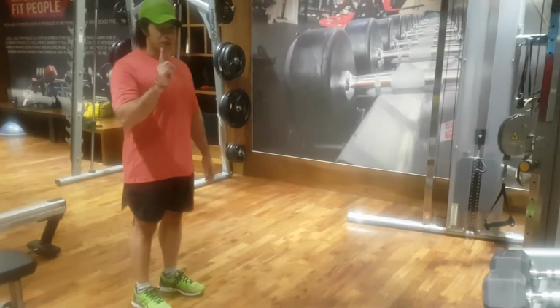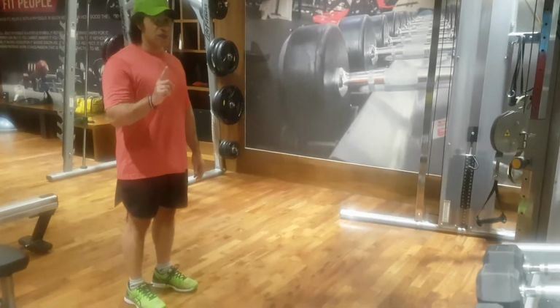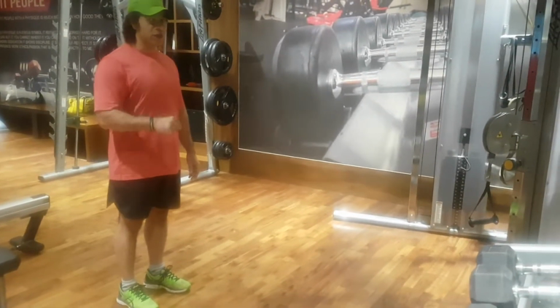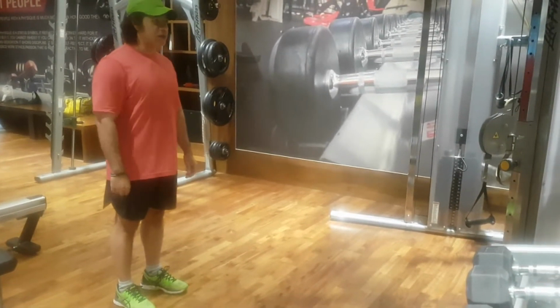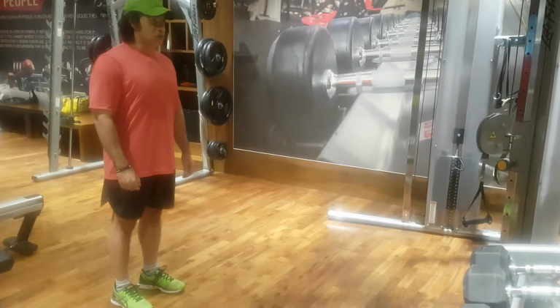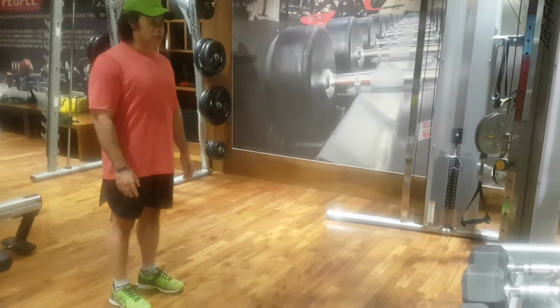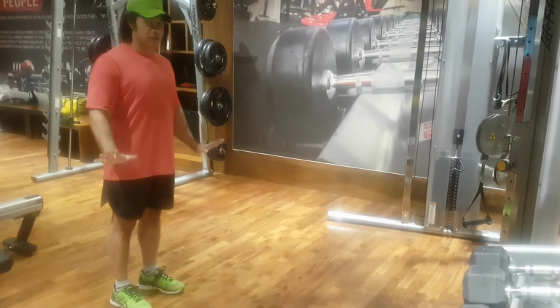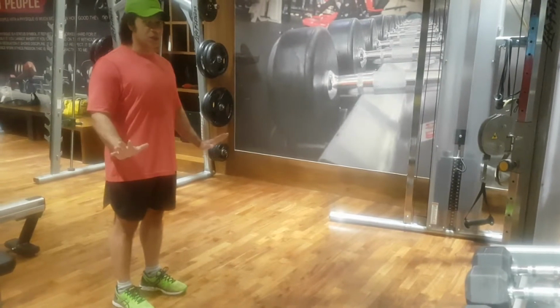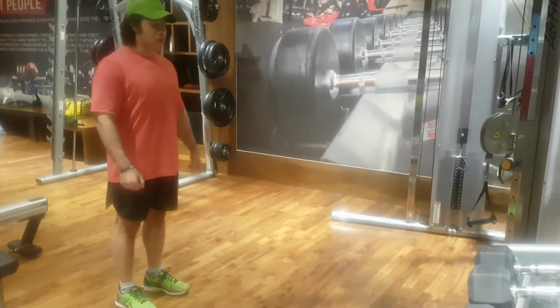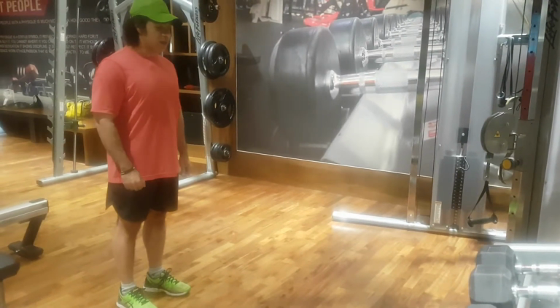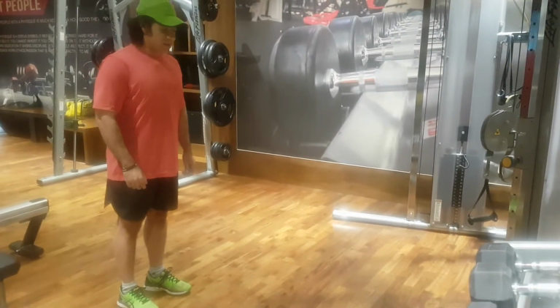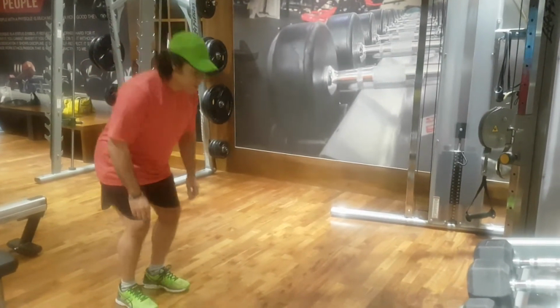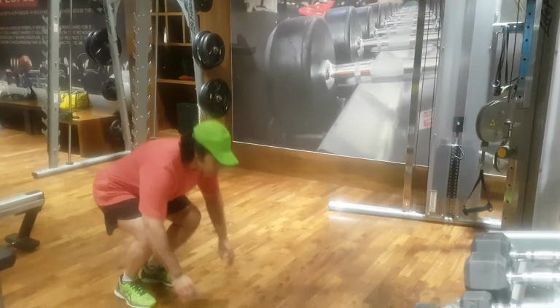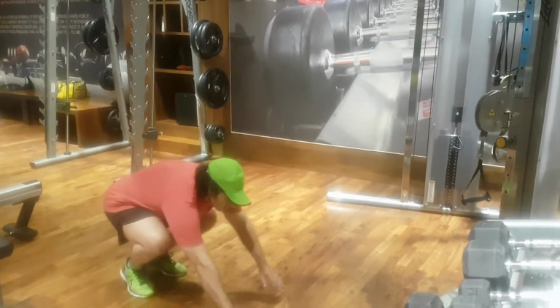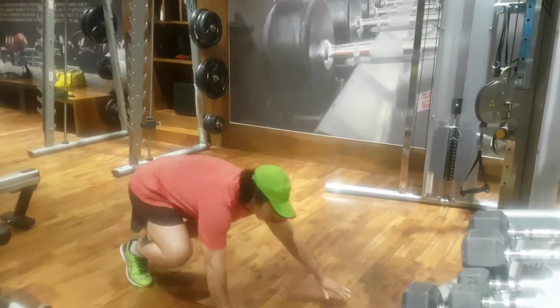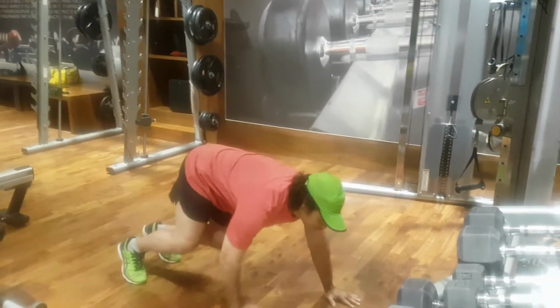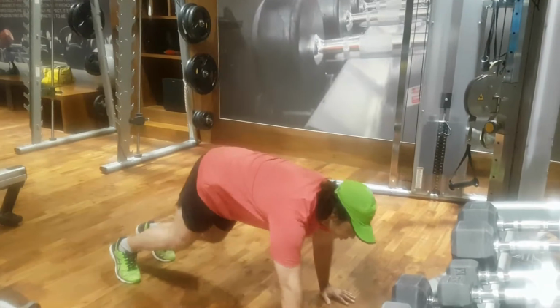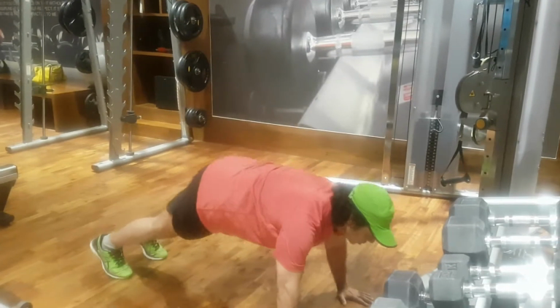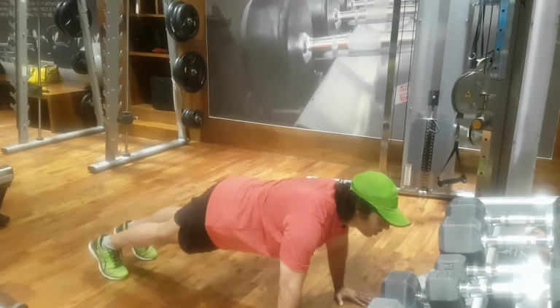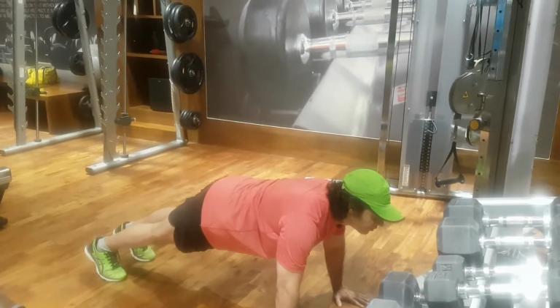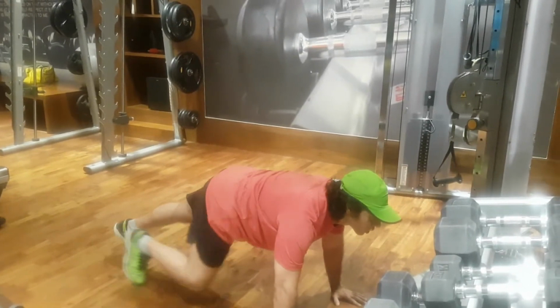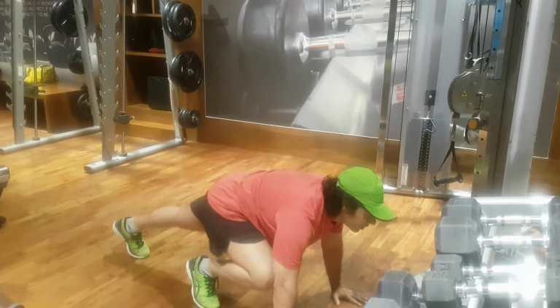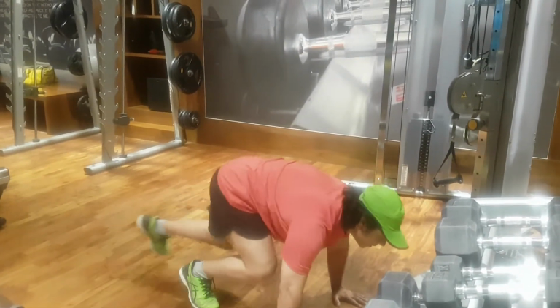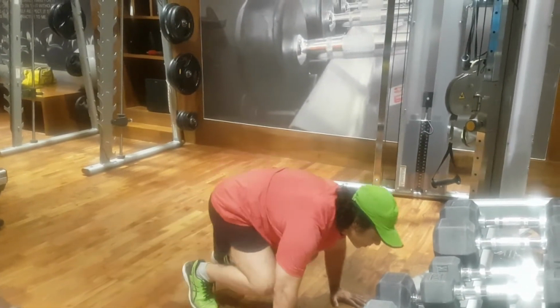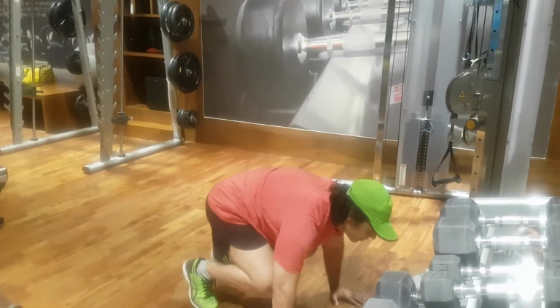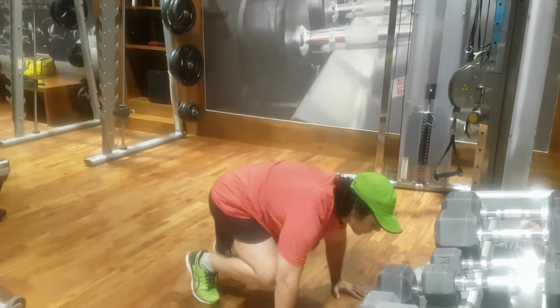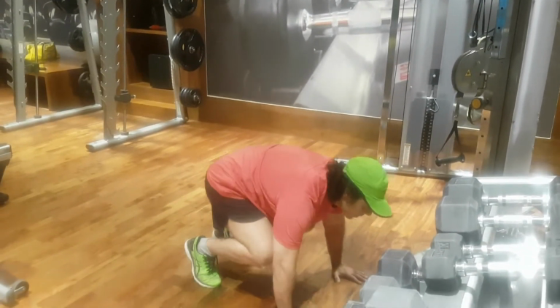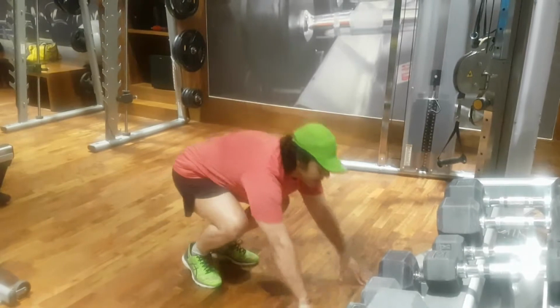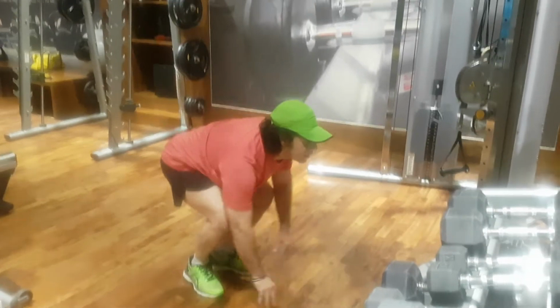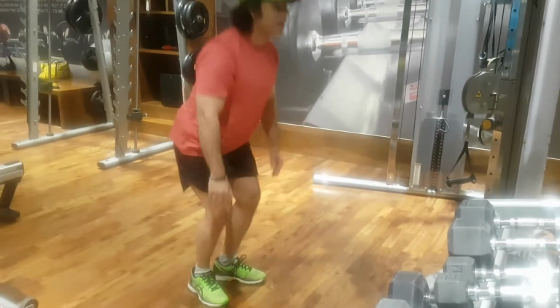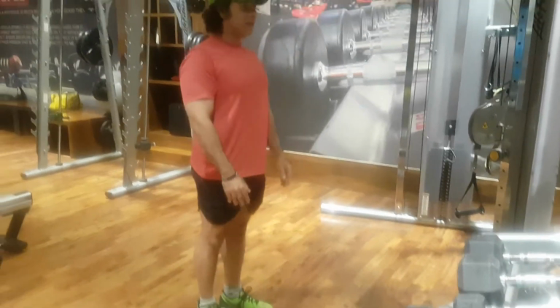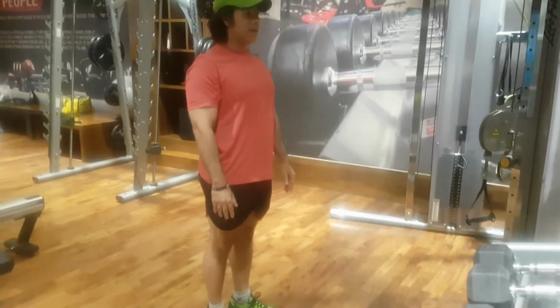This one is for the beginners. So this is the way to do it: we go down in a push-up position, walk in, and get up.